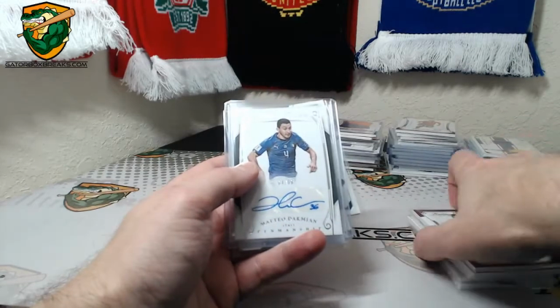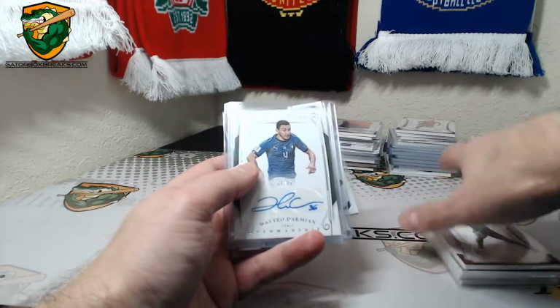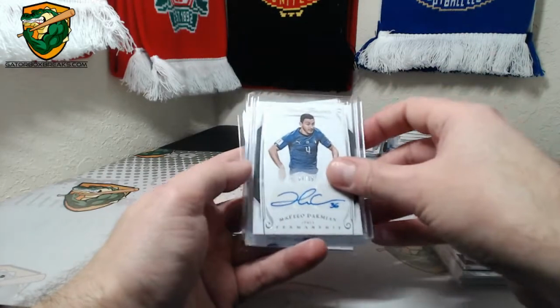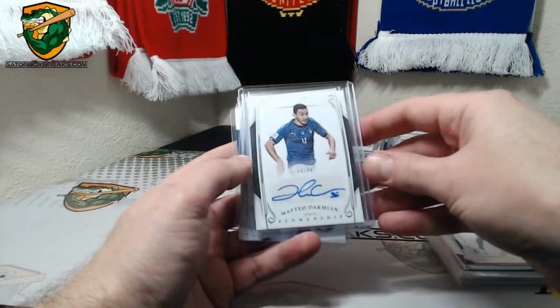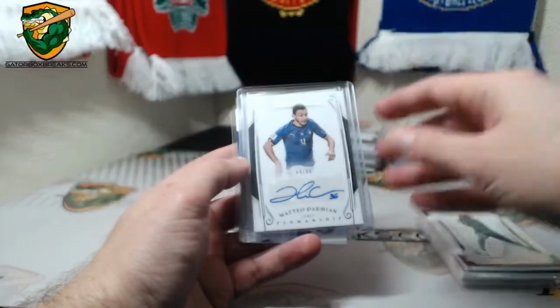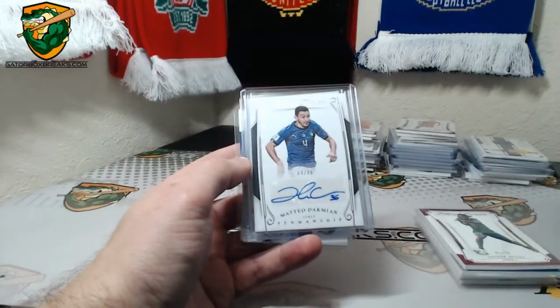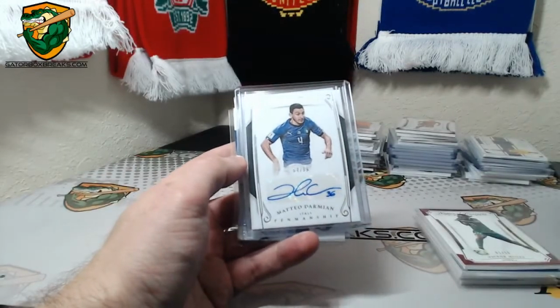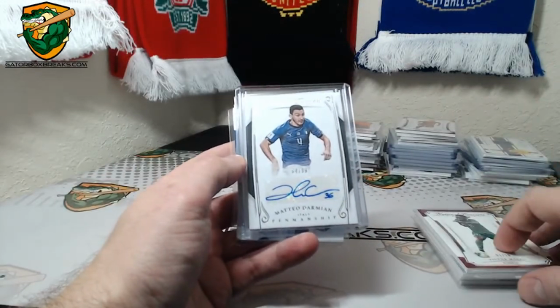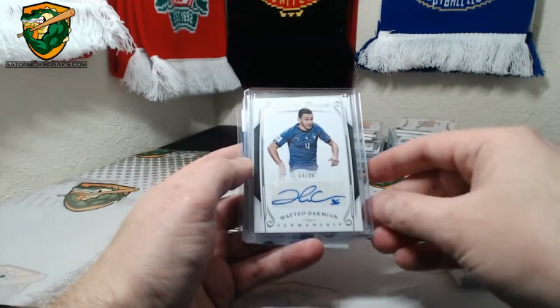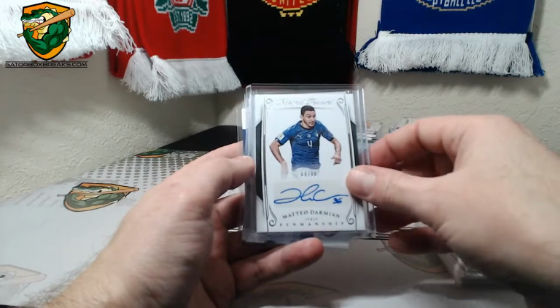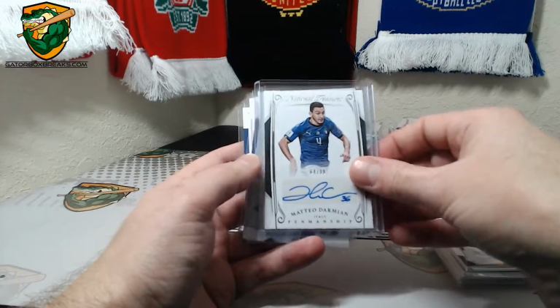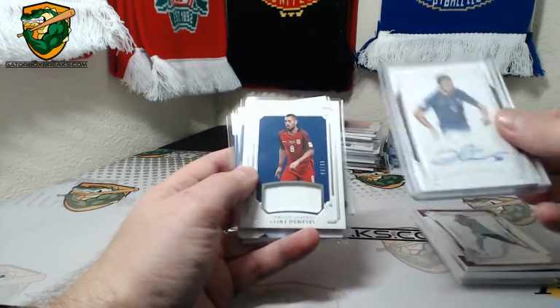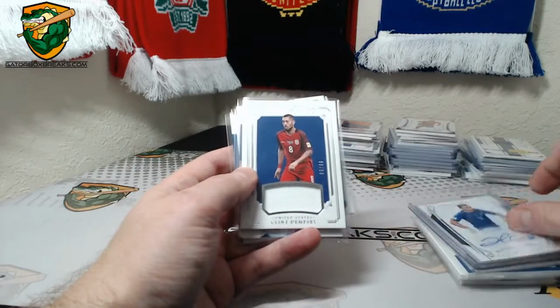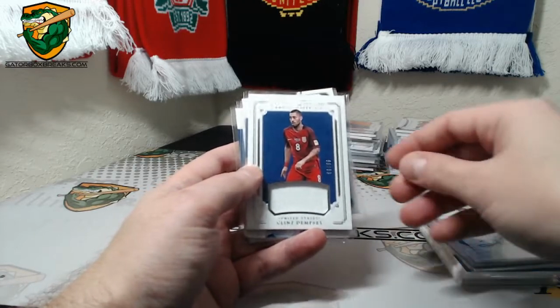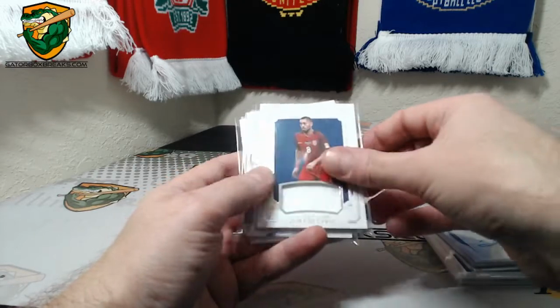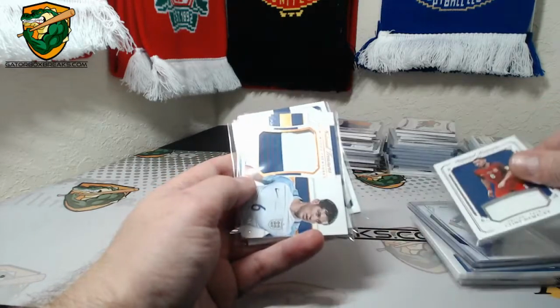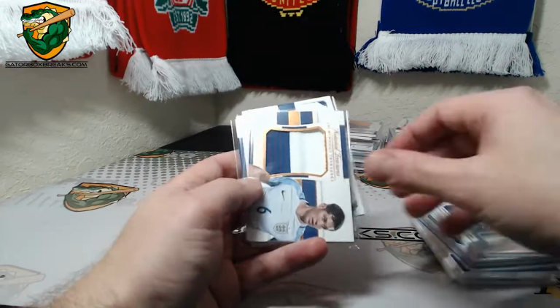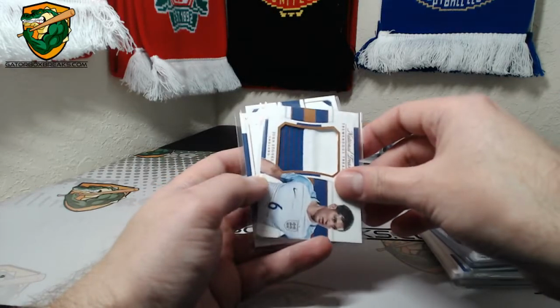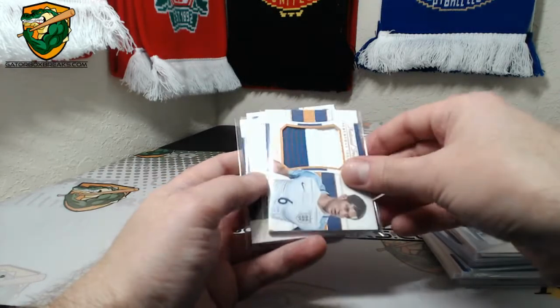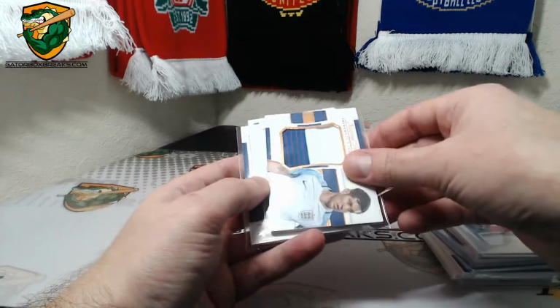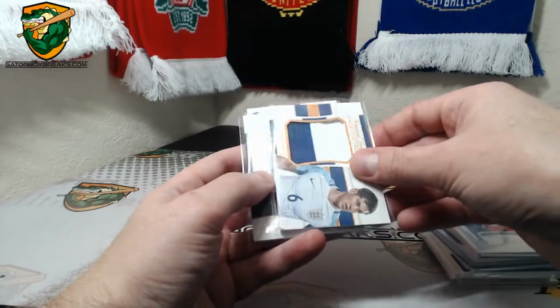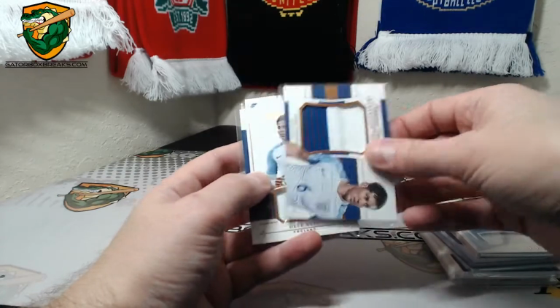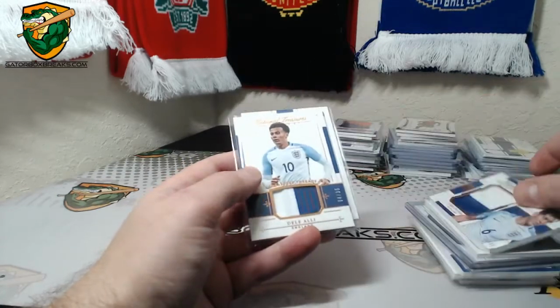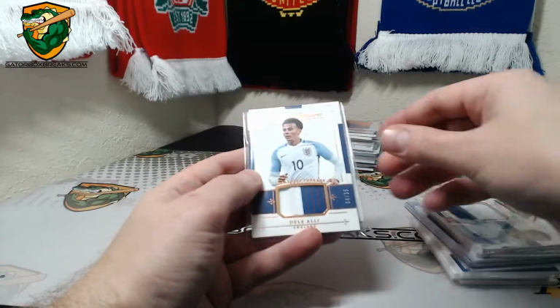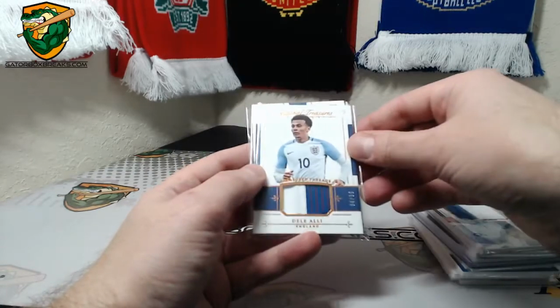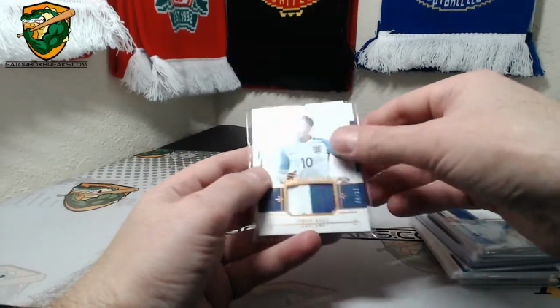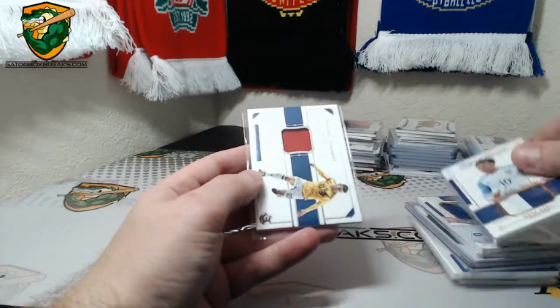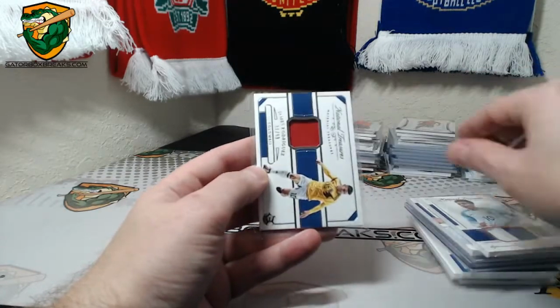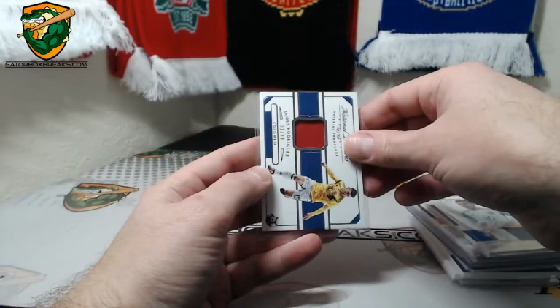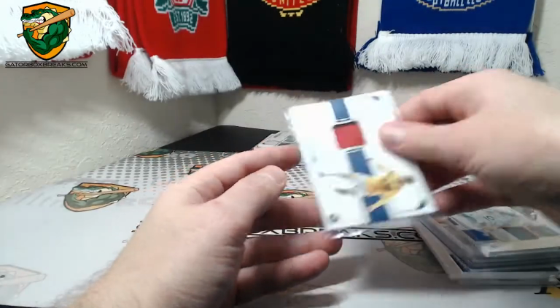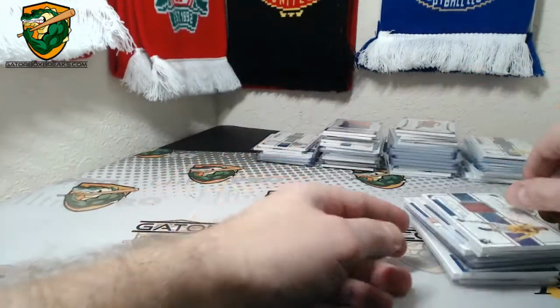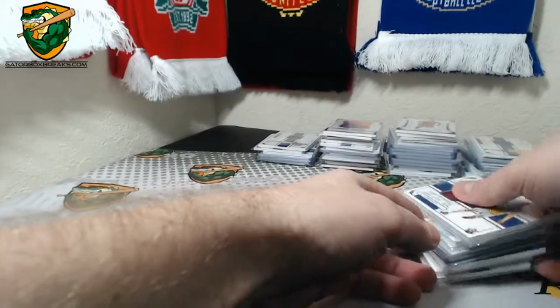We had a lot of gold base cards. Just wish that Mbappe was gold. Darmian to 99, Dempsey to 99, John Stones to 35, Dele Alli to 35, and James Rodriguez to 99.